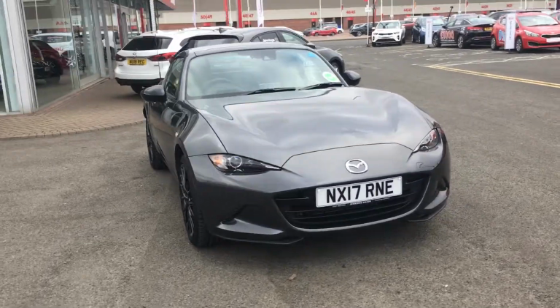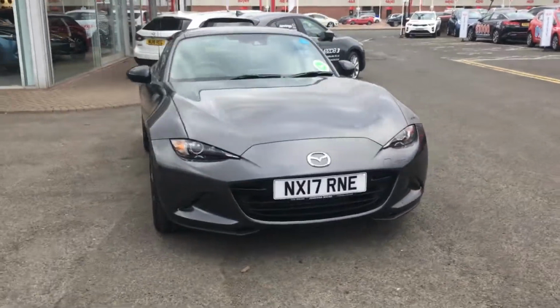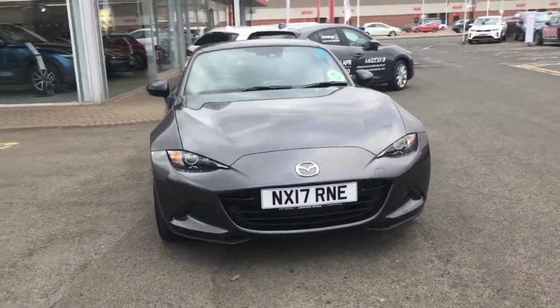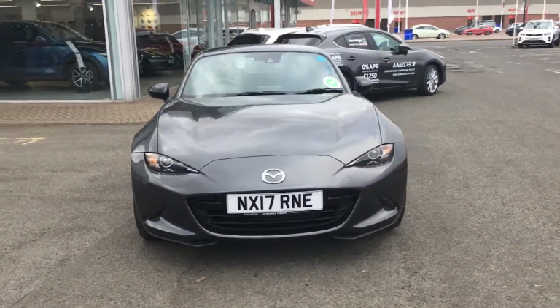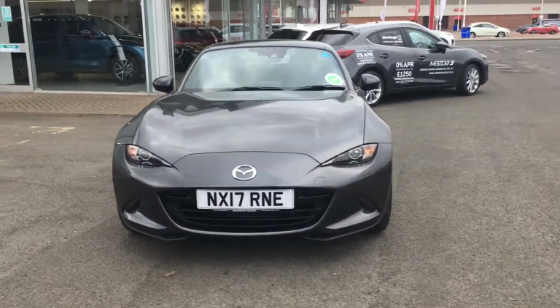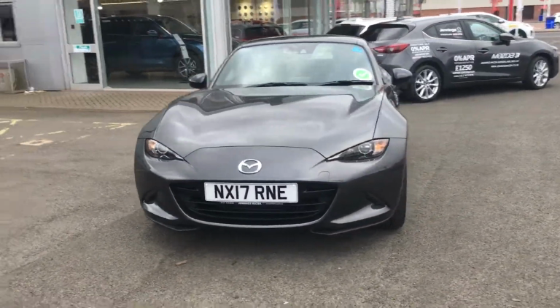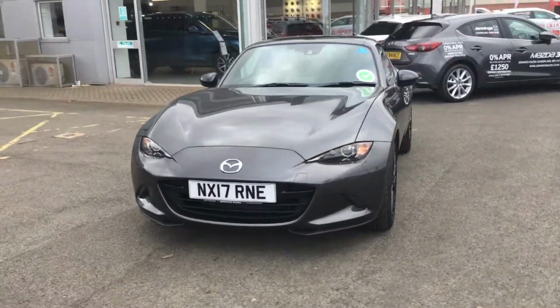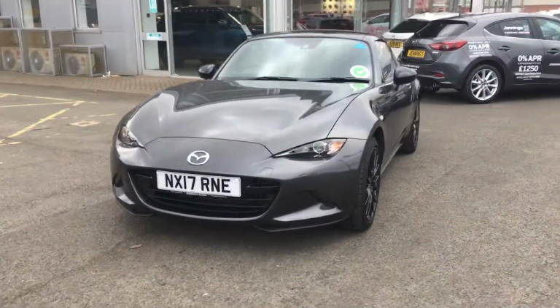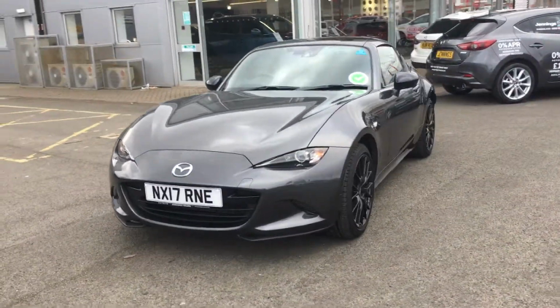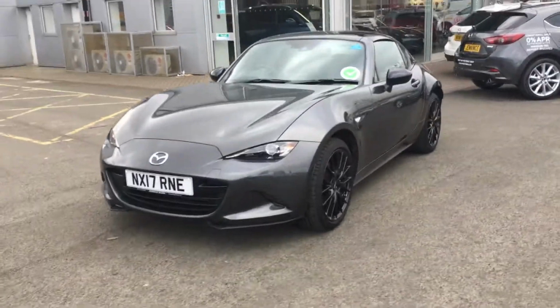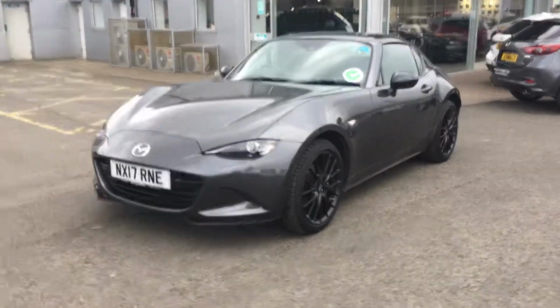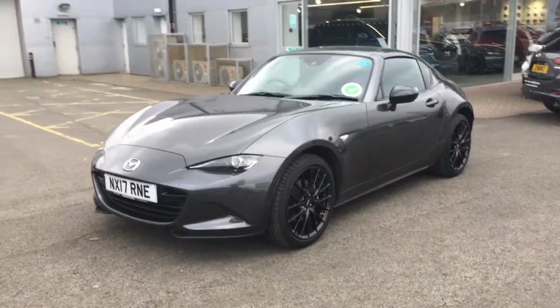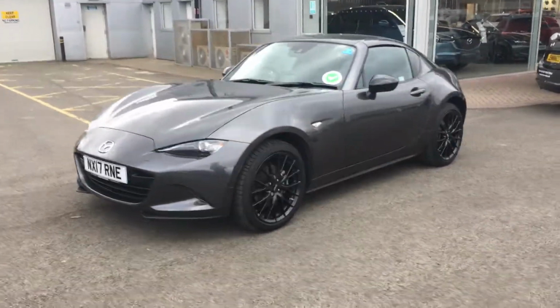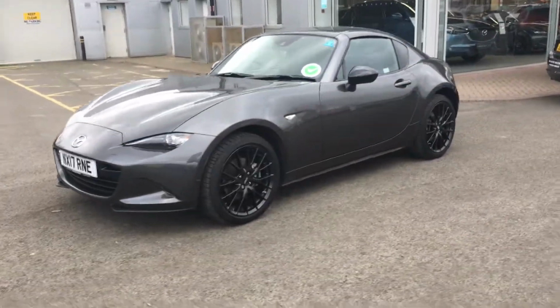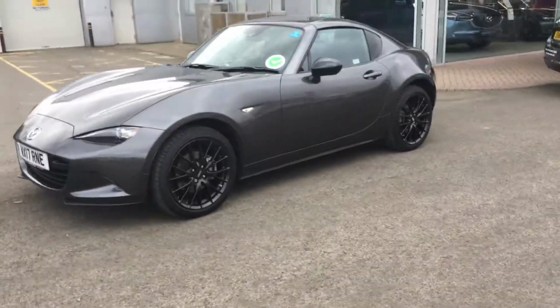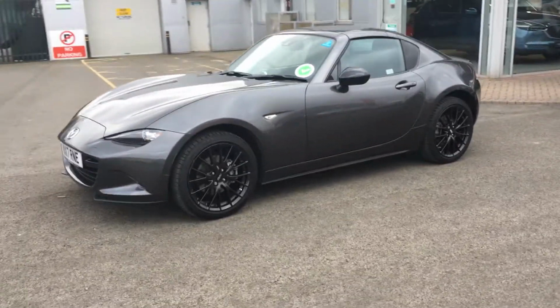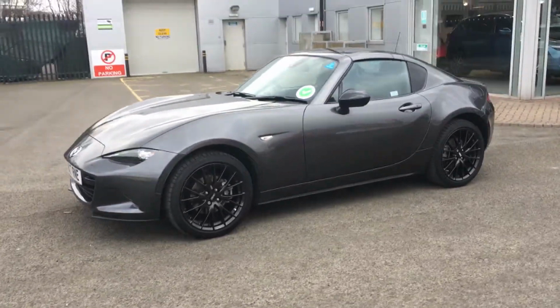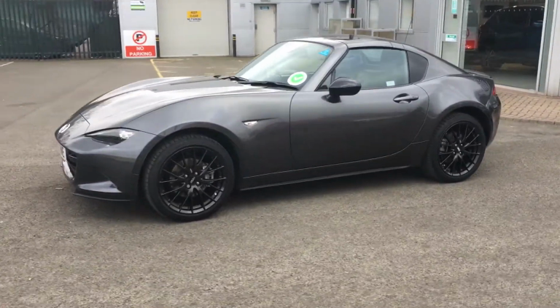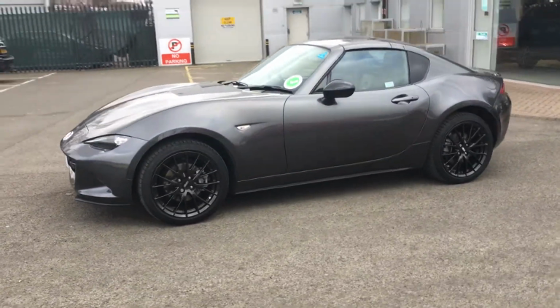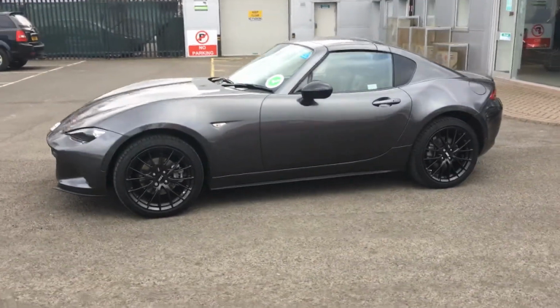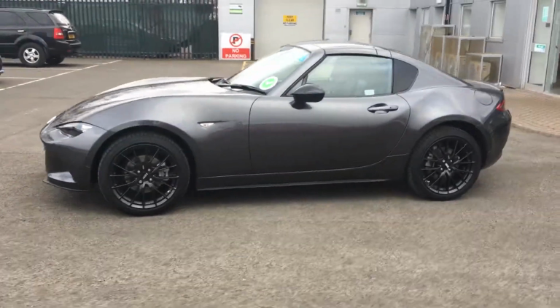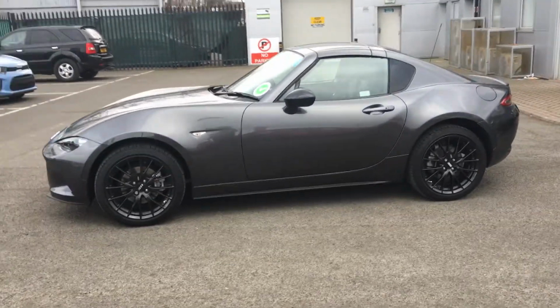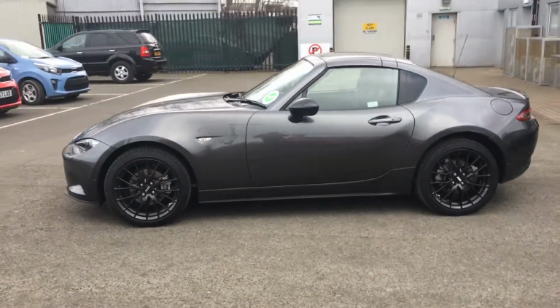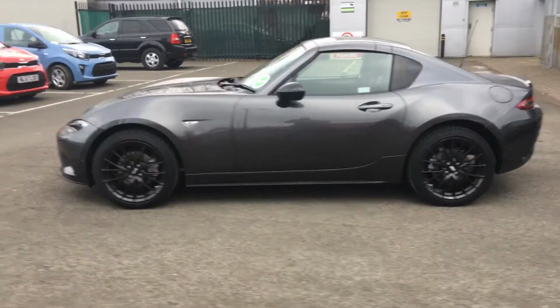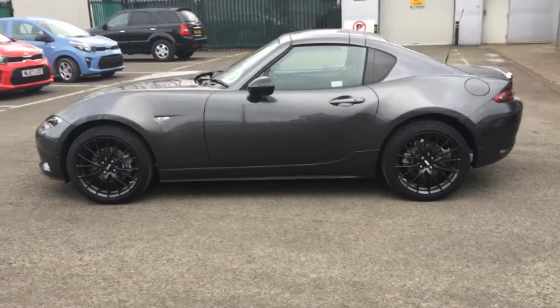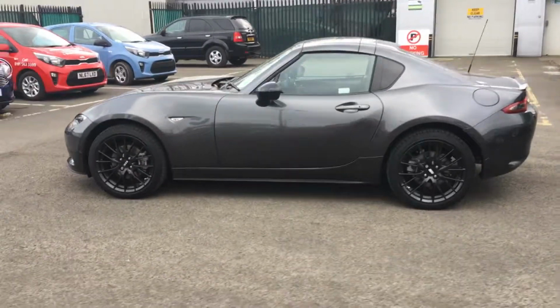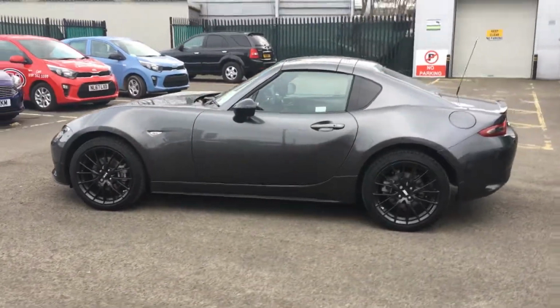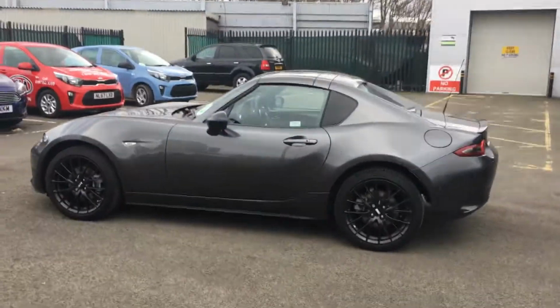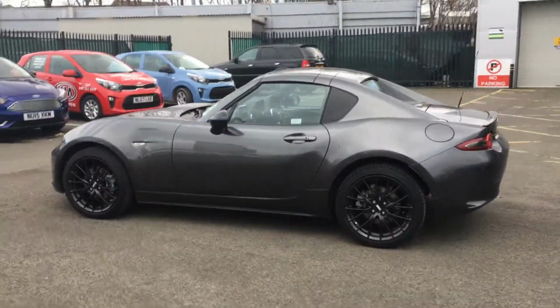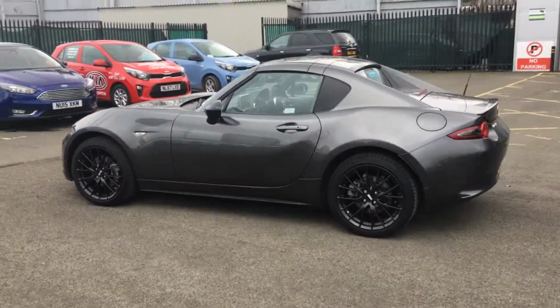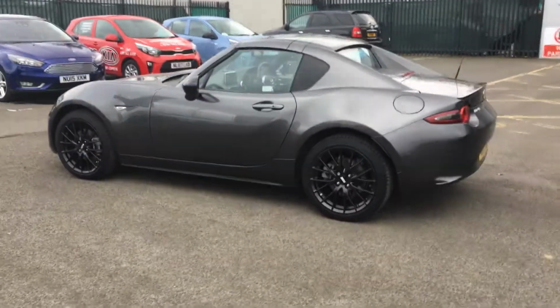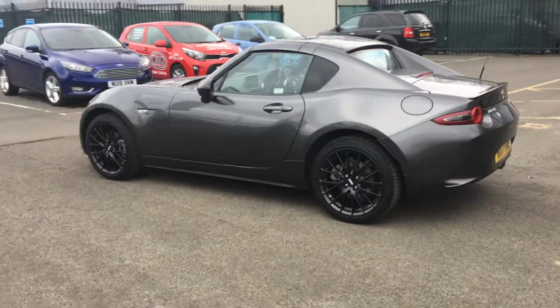Welcome to Jennings Mazda. In today's presentation I'm going to show you around this fantastic Mazda MX-5. This particular car is the launch edition model, which is a limited run of 500, this car being number six out of that run.